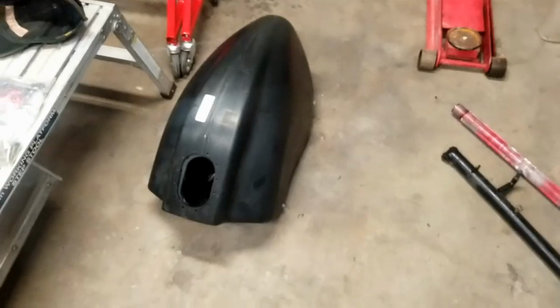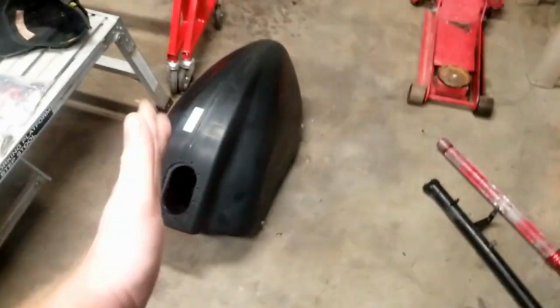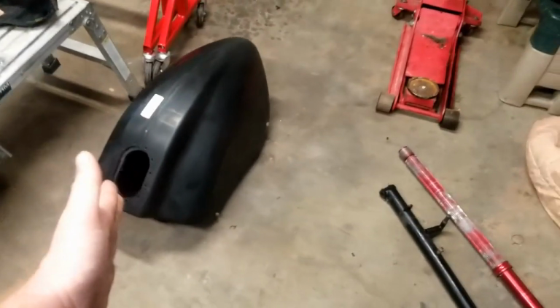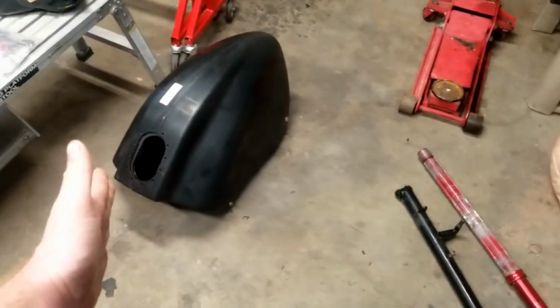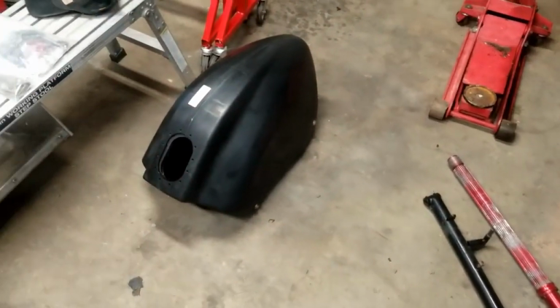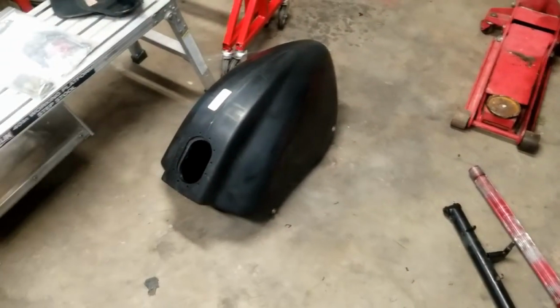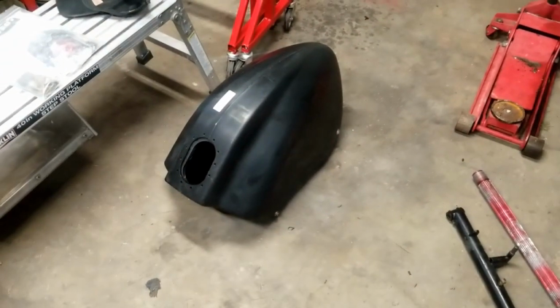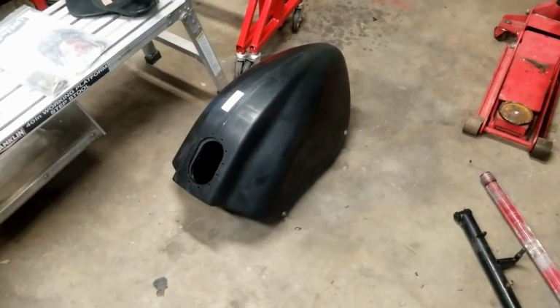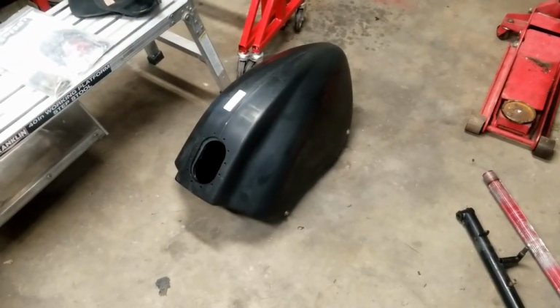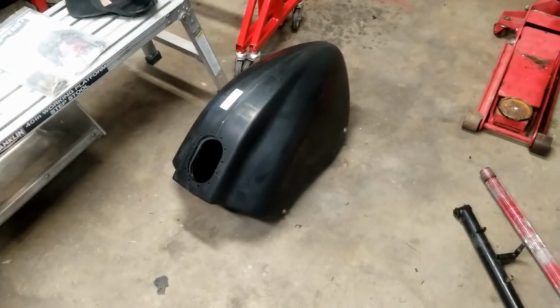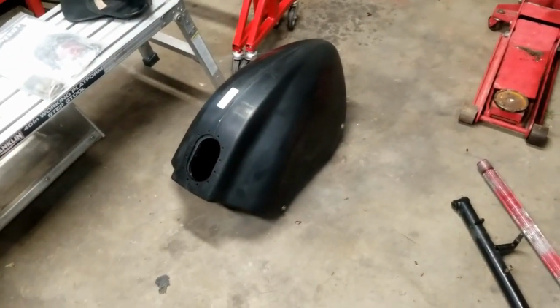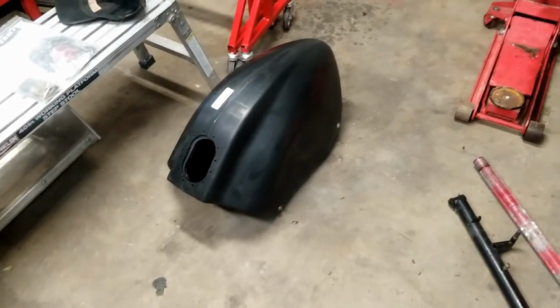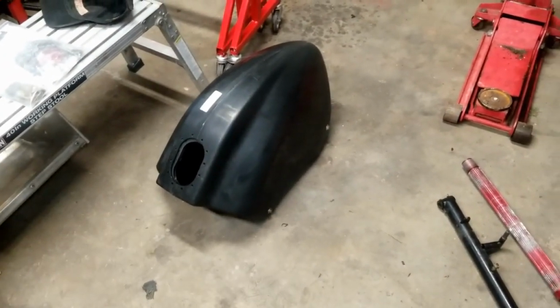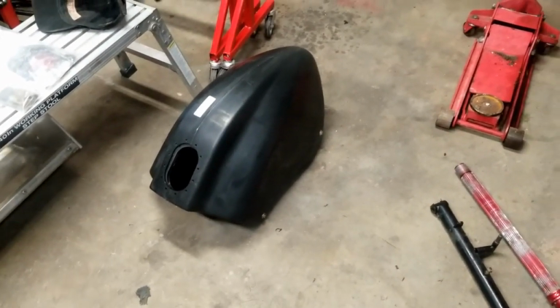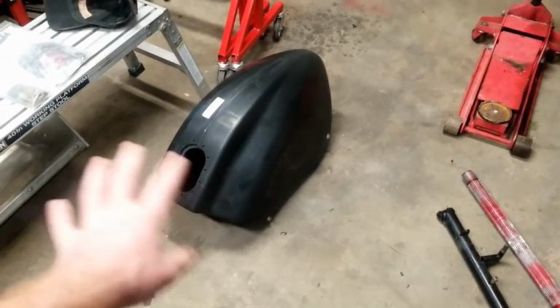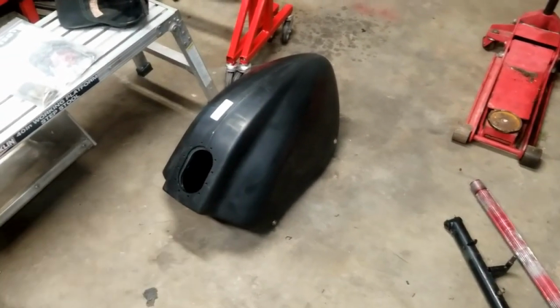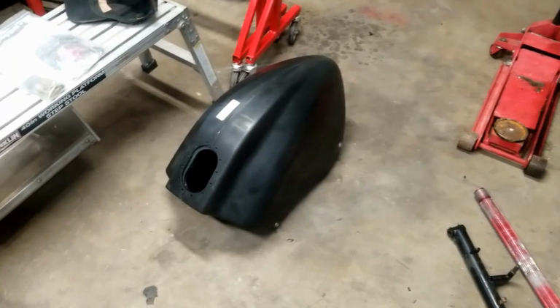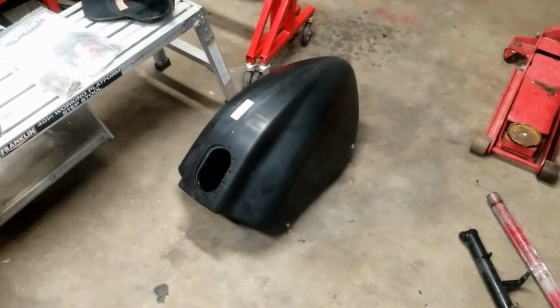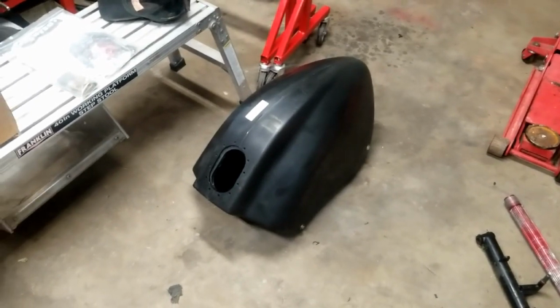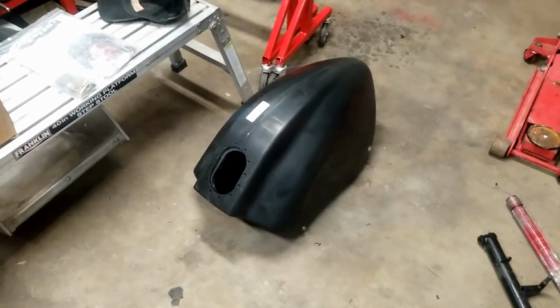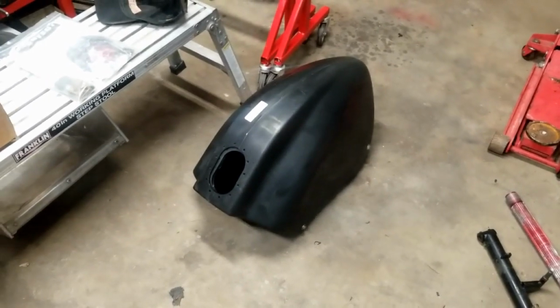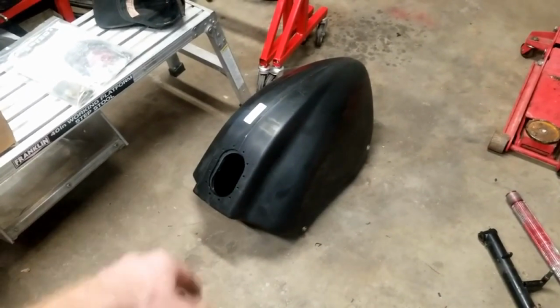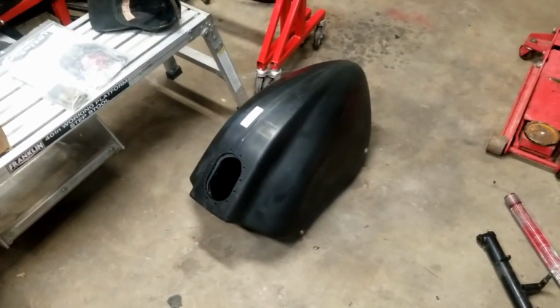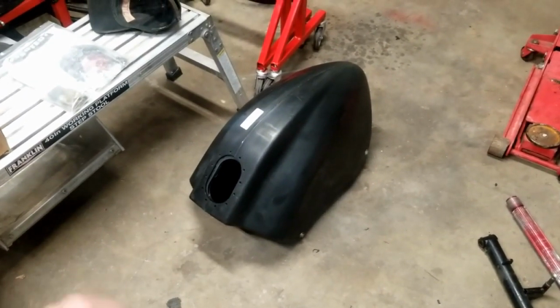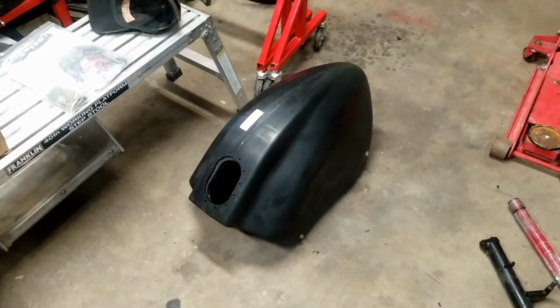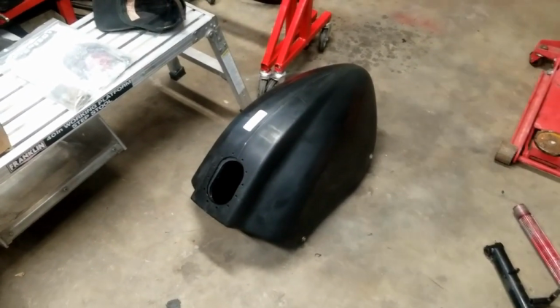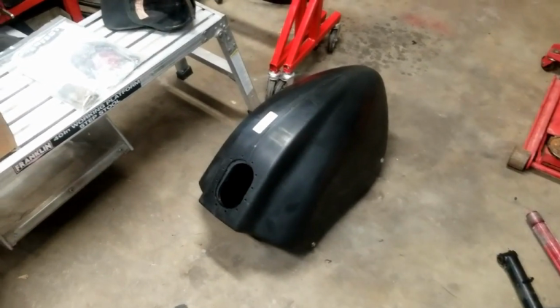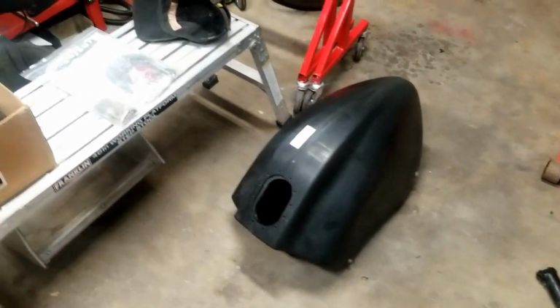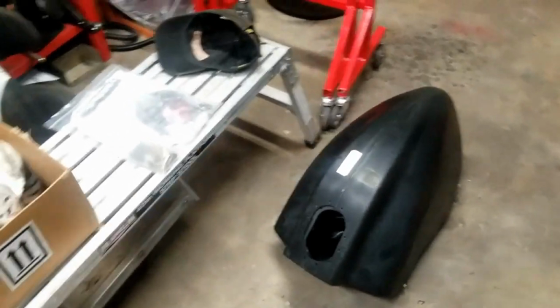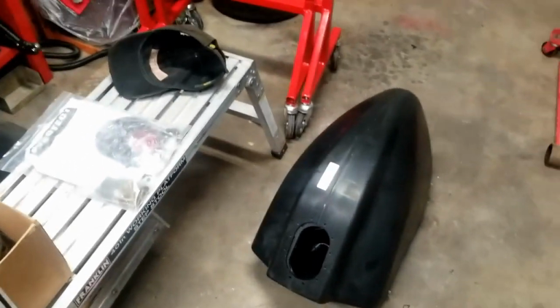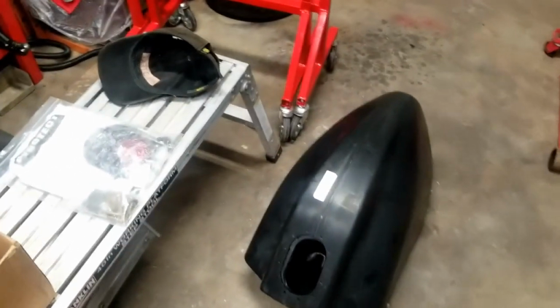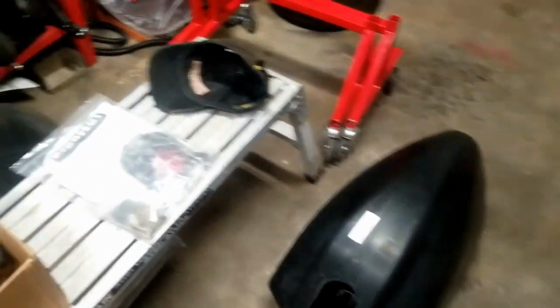Got a new fuel cell from Hyper South. Brad hooked it up, I got bolts for it, it's pretty much already assembled. Gonna put the top plate and the cap on it and we'll be good to go.